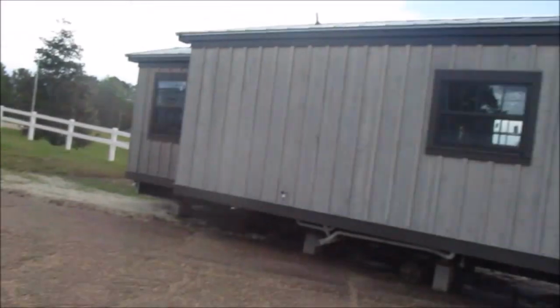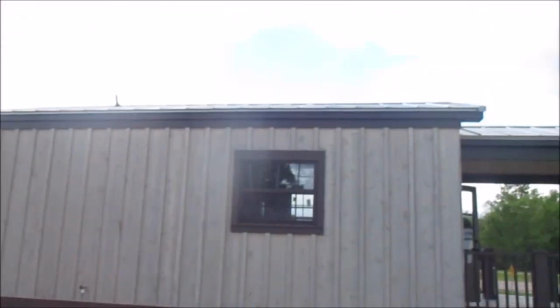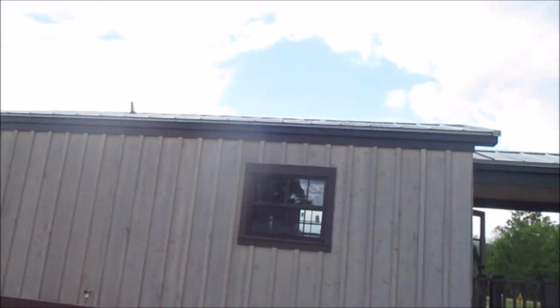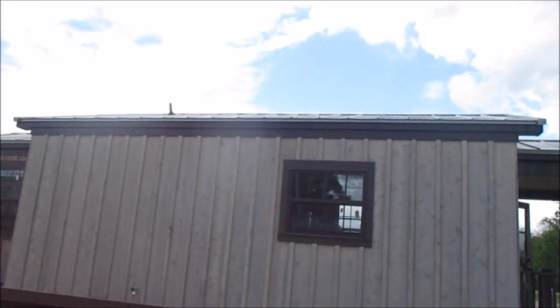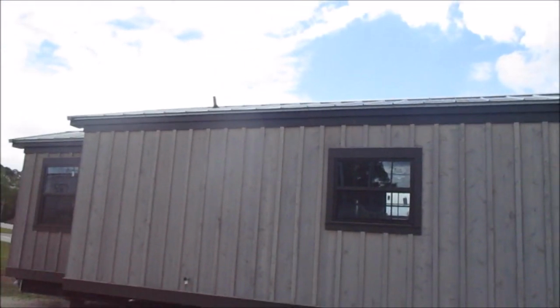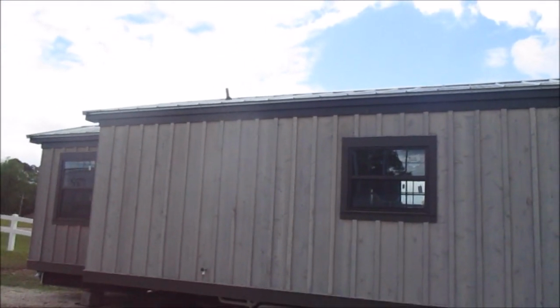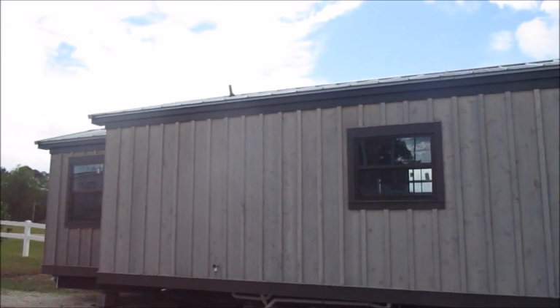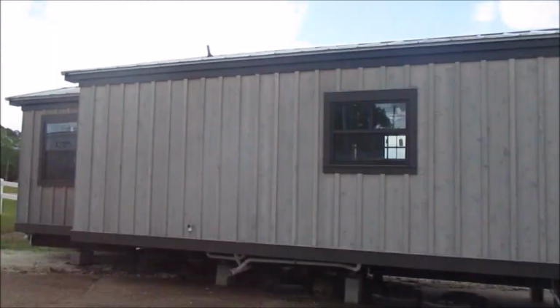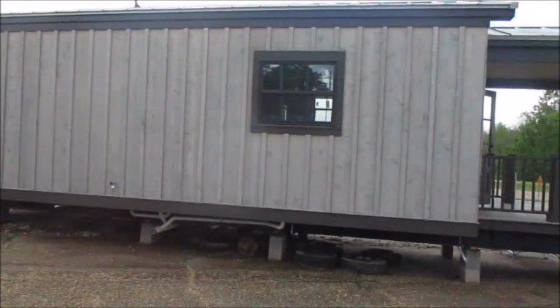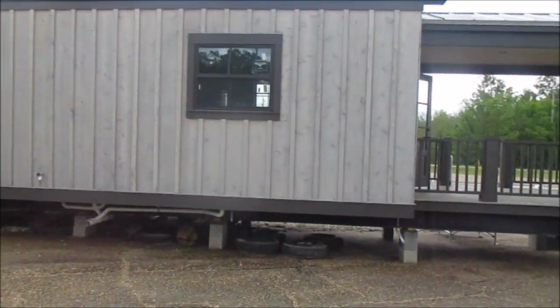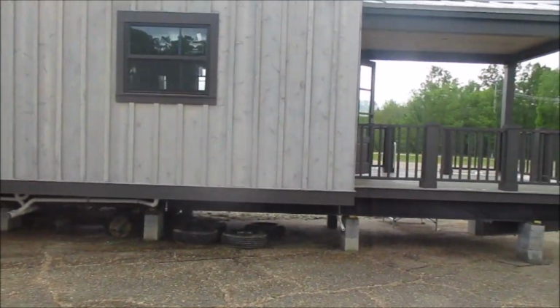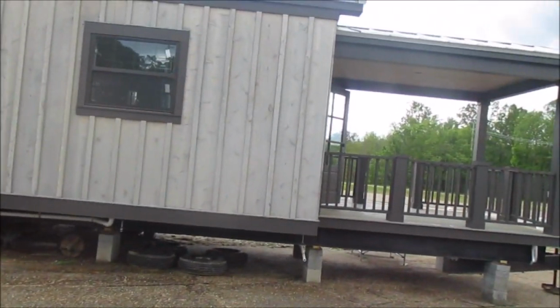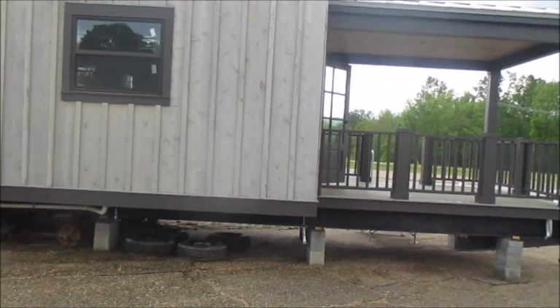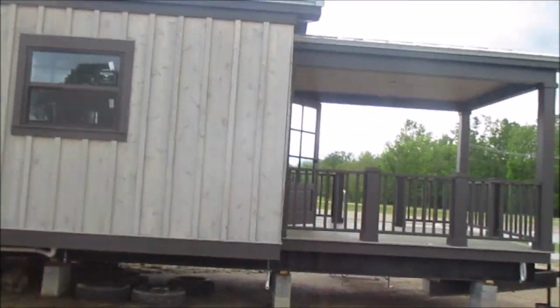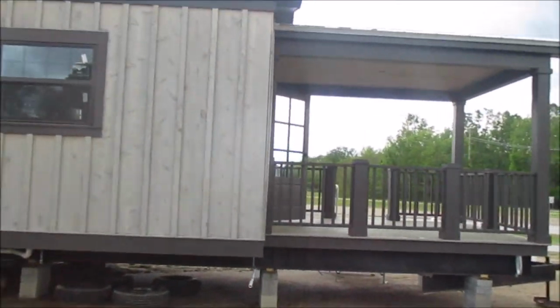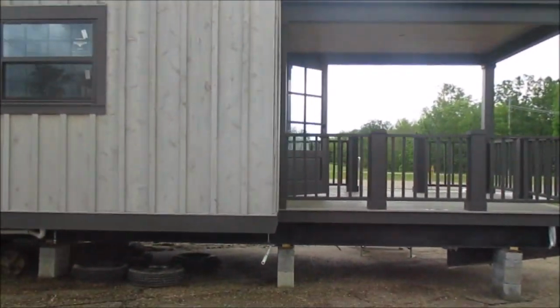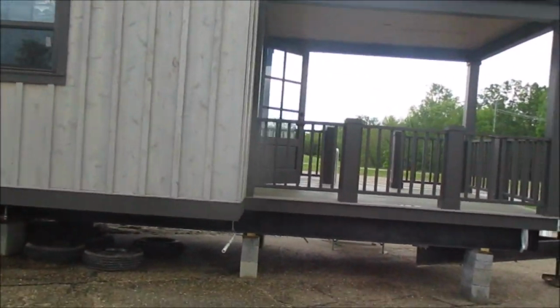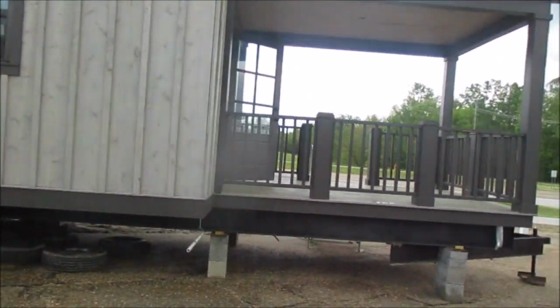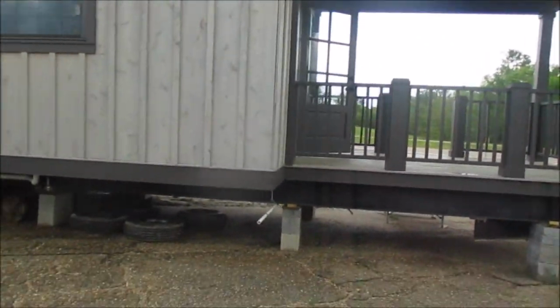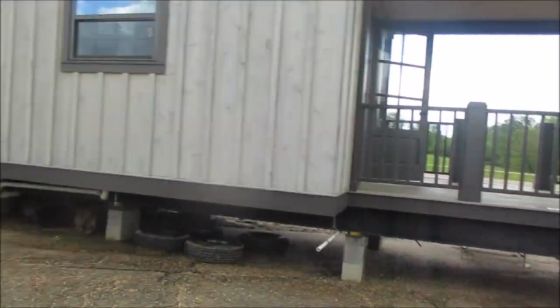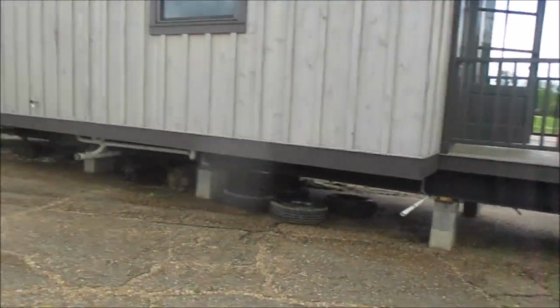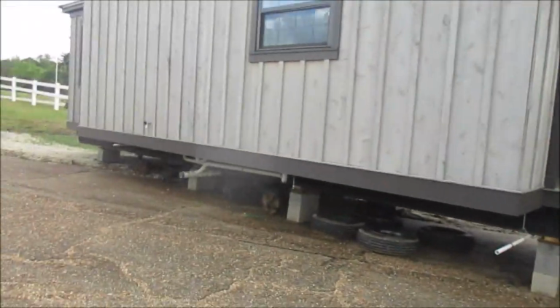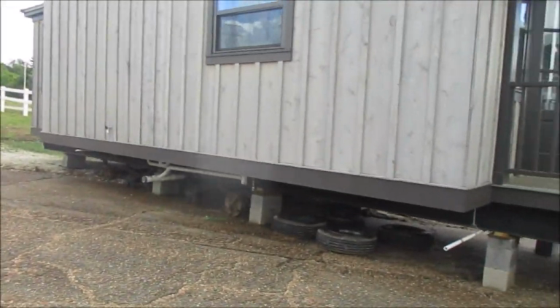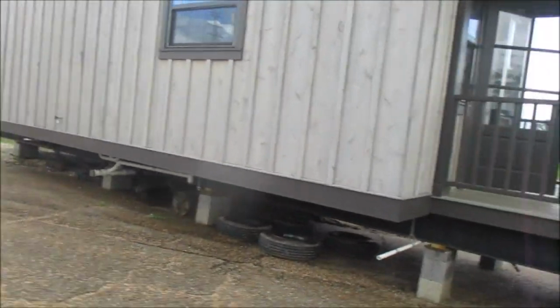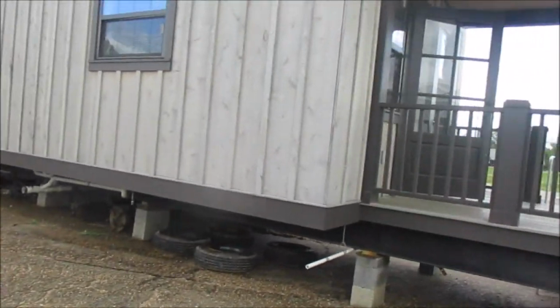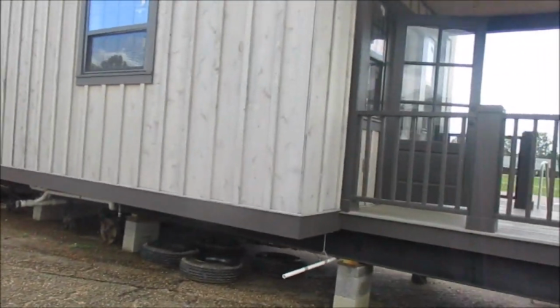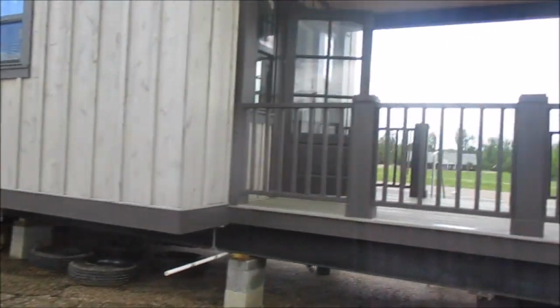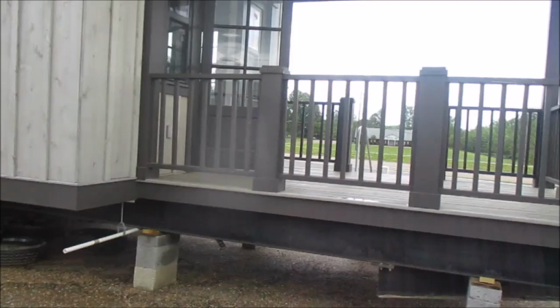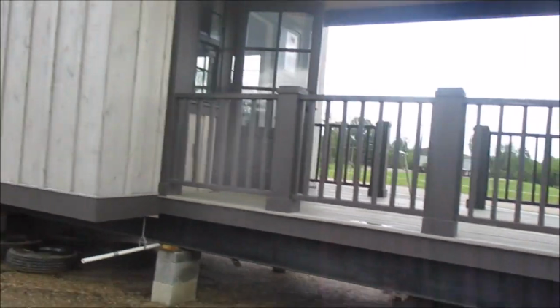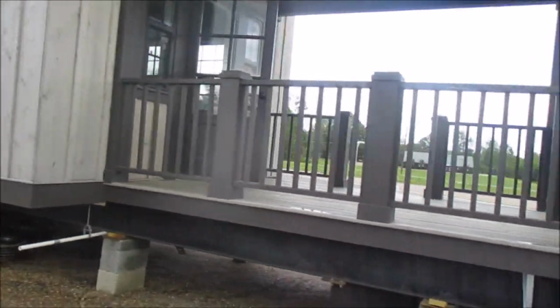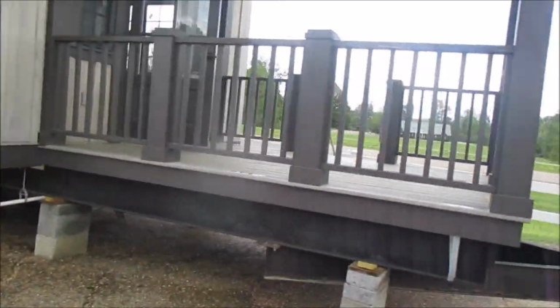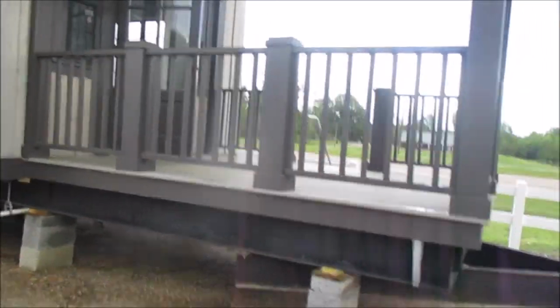Okay, this is a small one — you can make this out of a tiny home. I like this. Let's check it out inside.